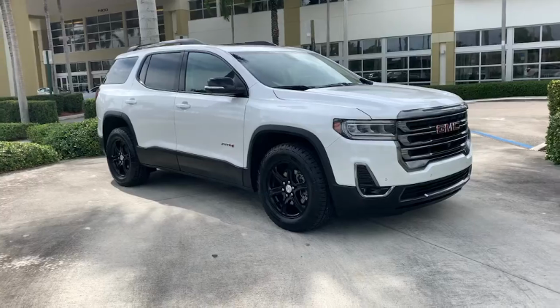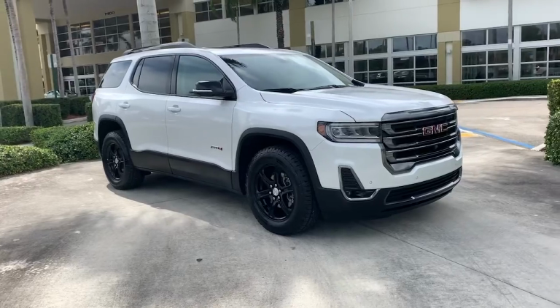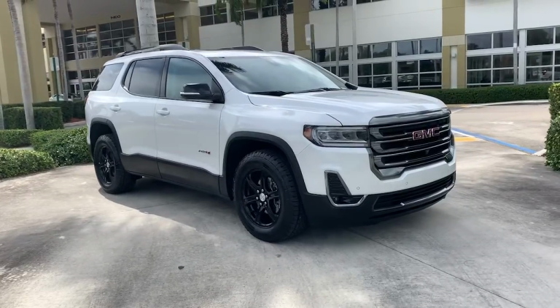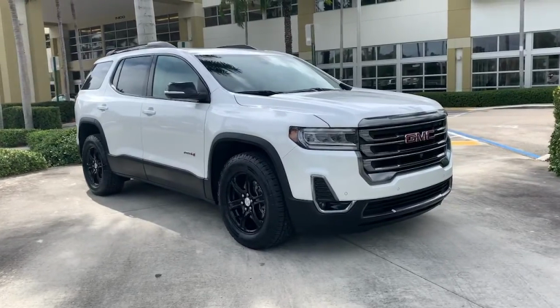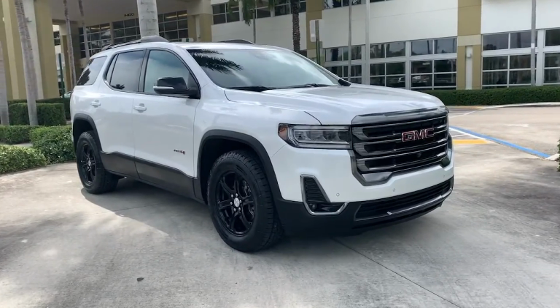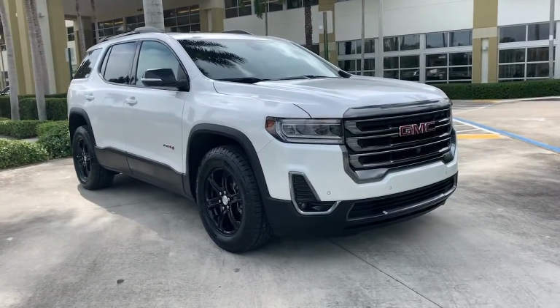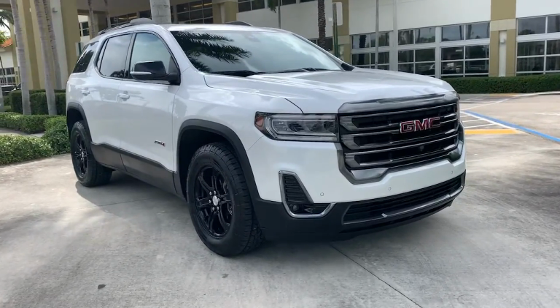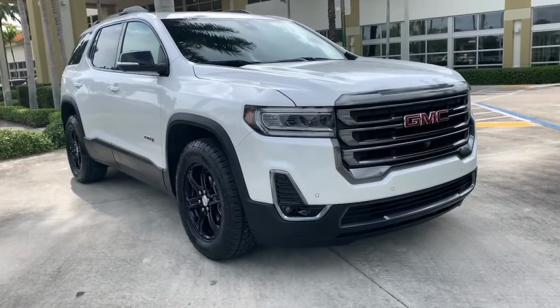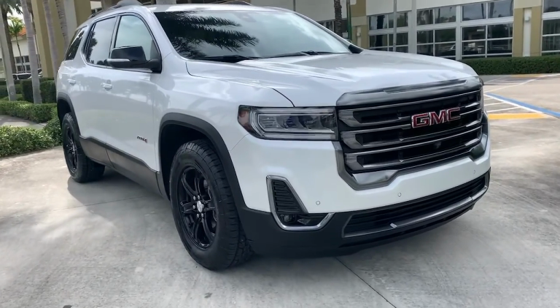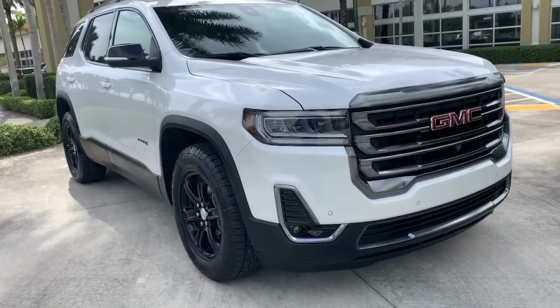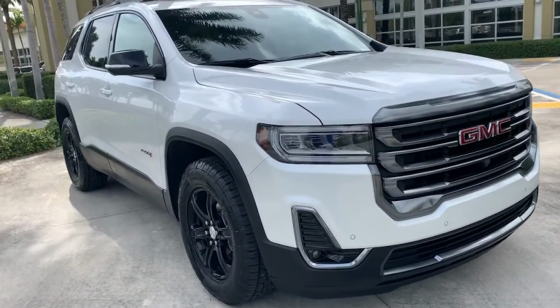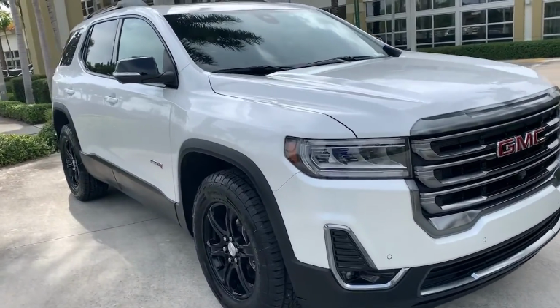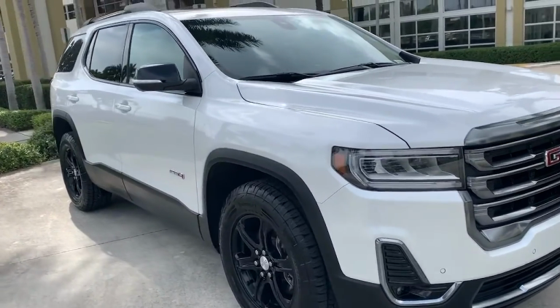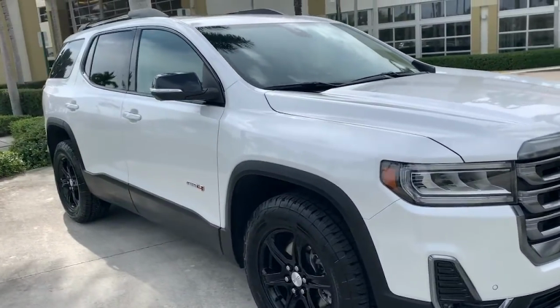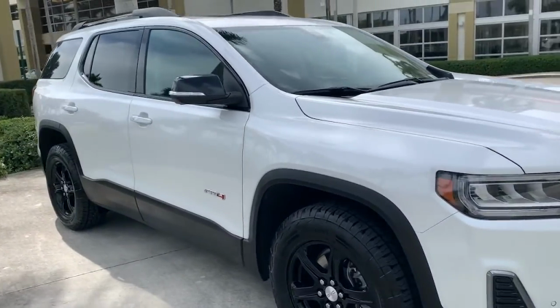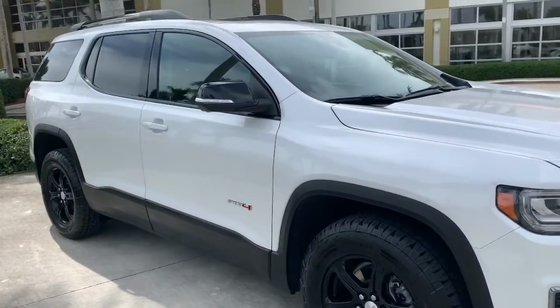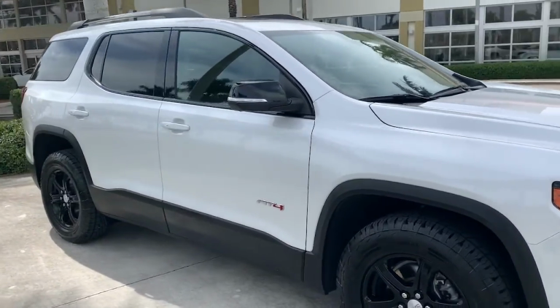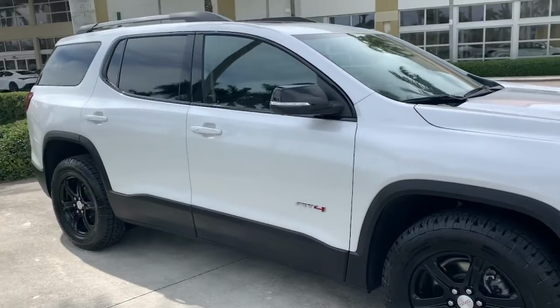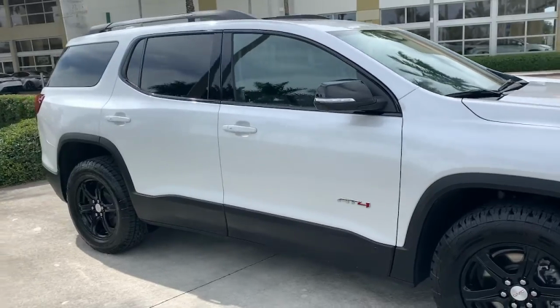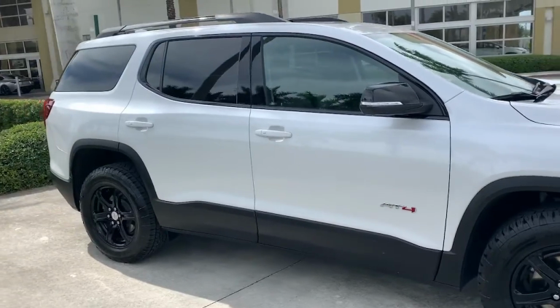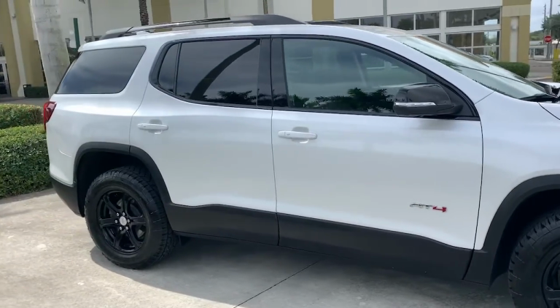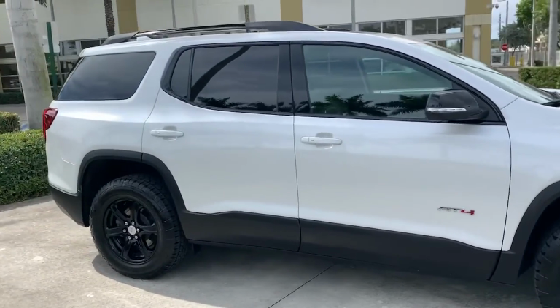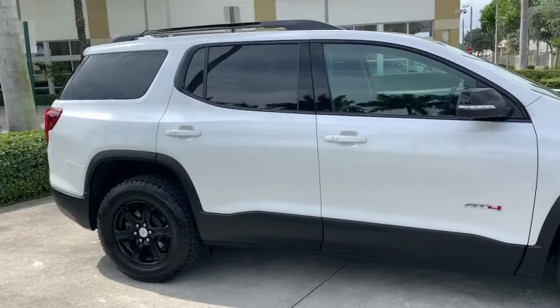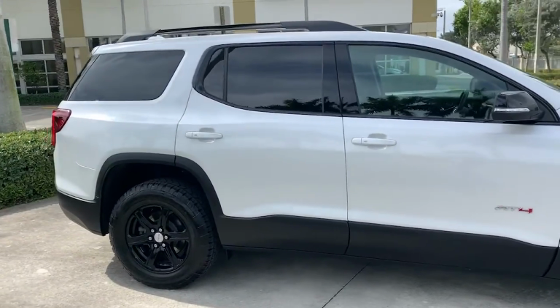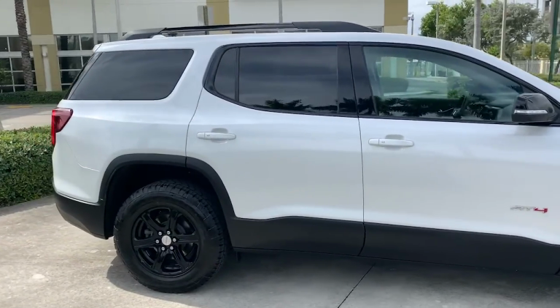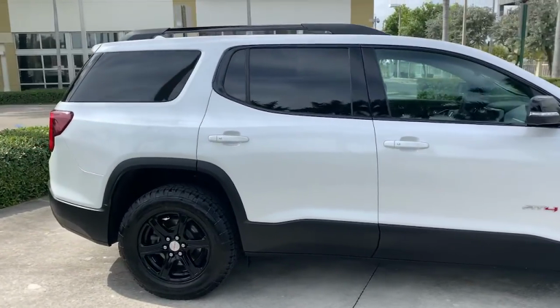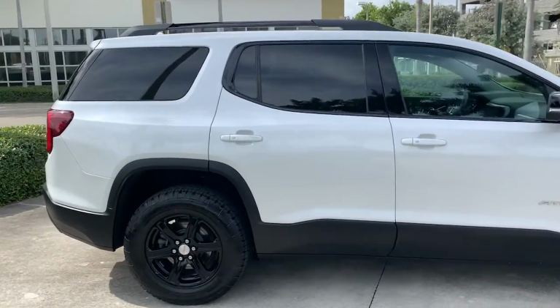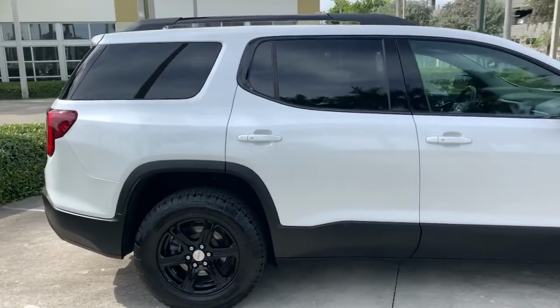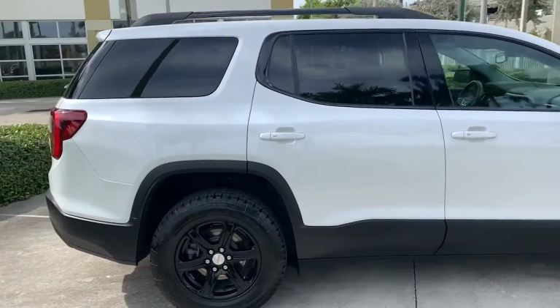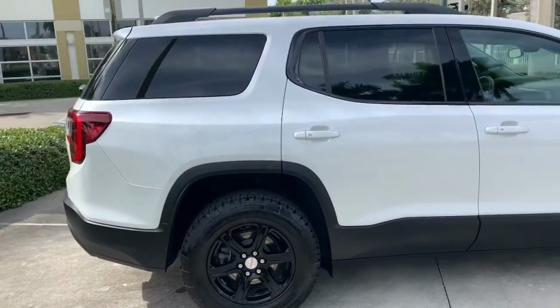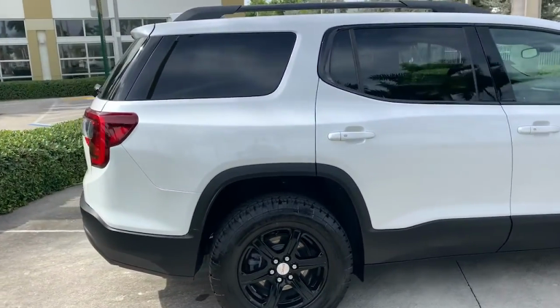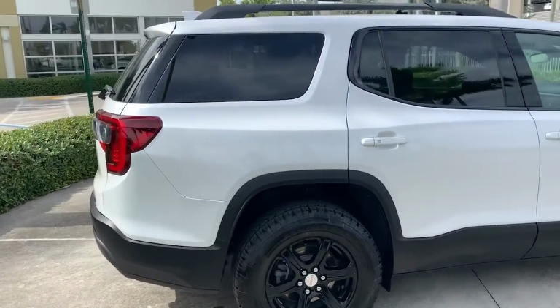You just found the 2021 GMC Acadia. With less than 15,000 miles on the odometer, this vehicle stands out from the rest.